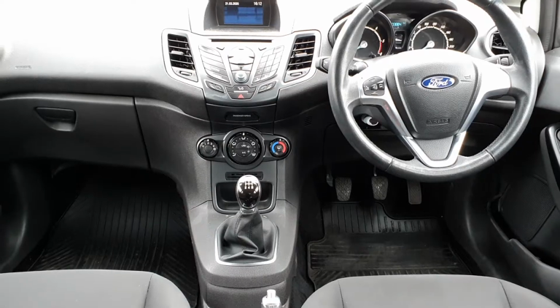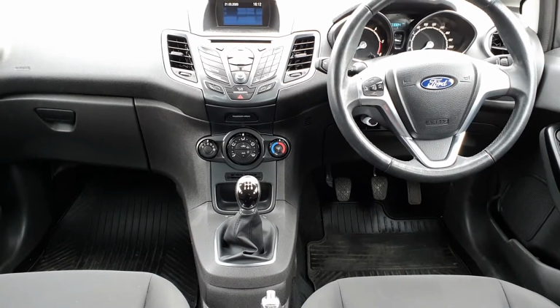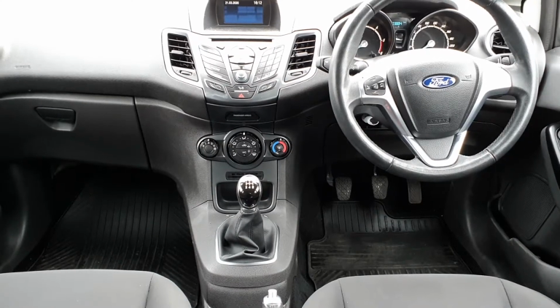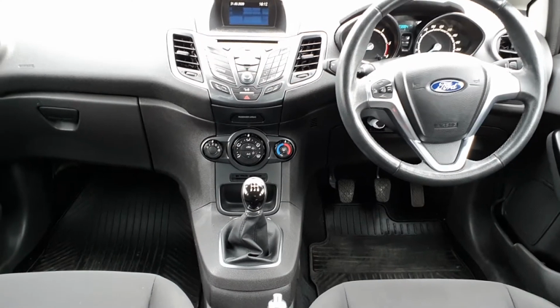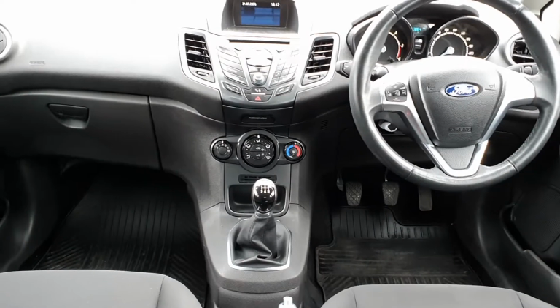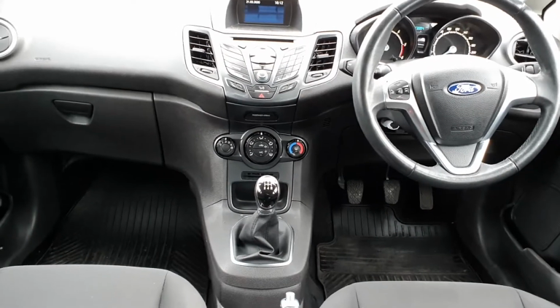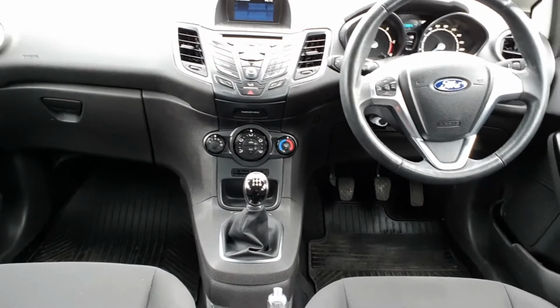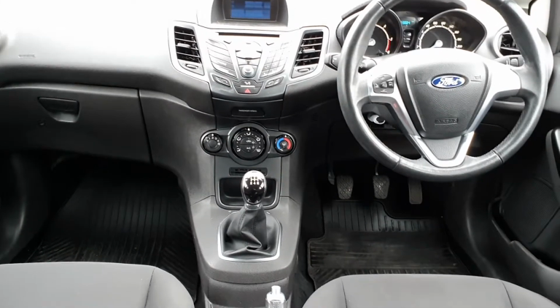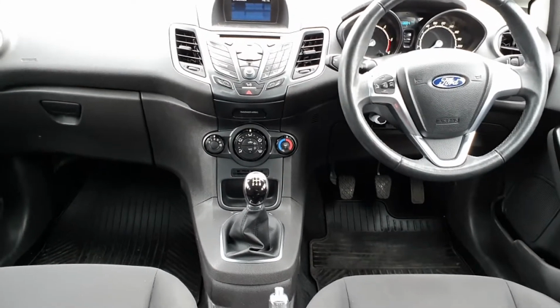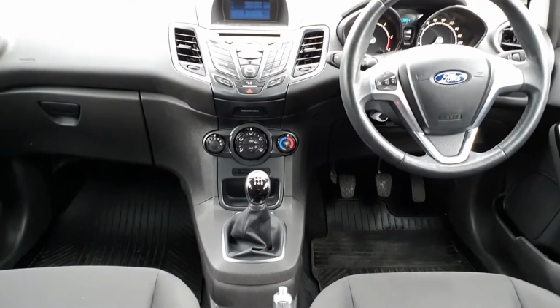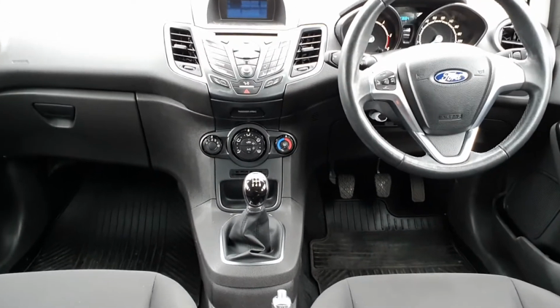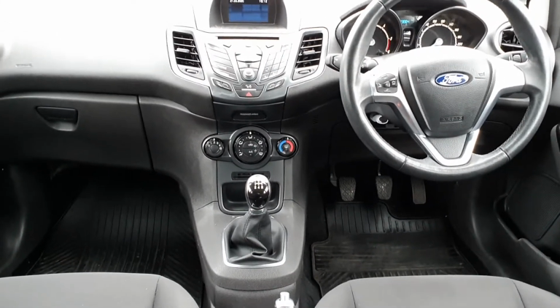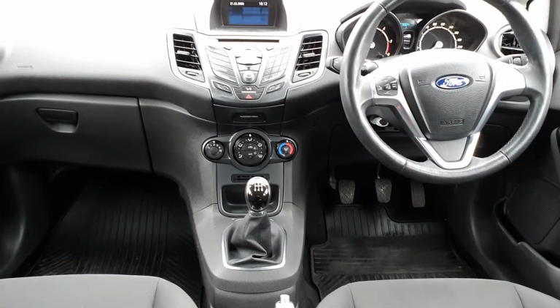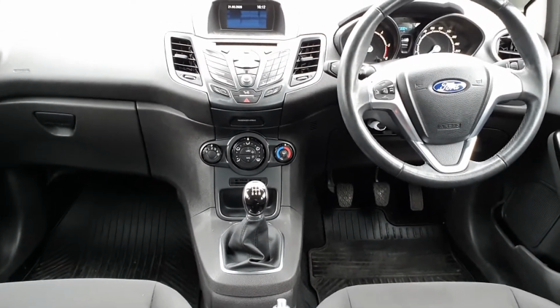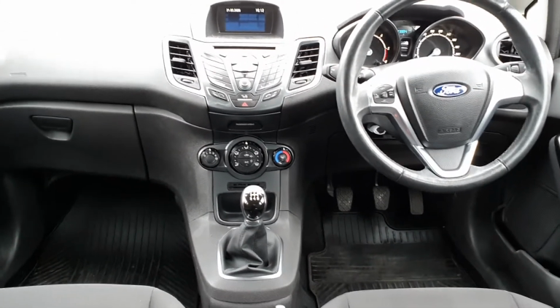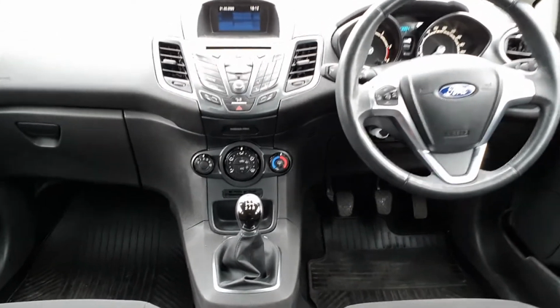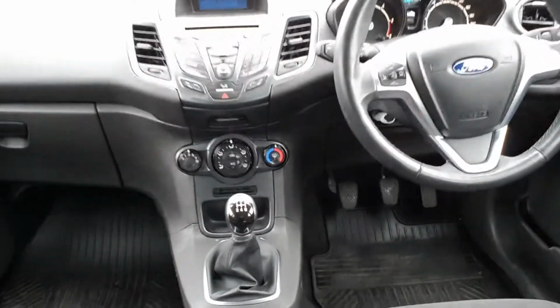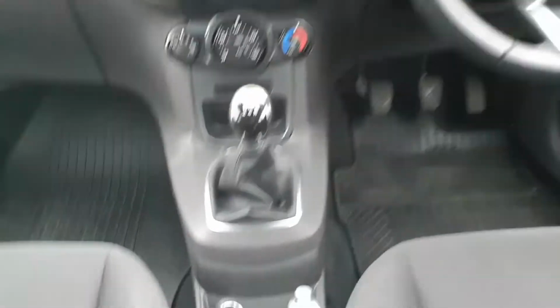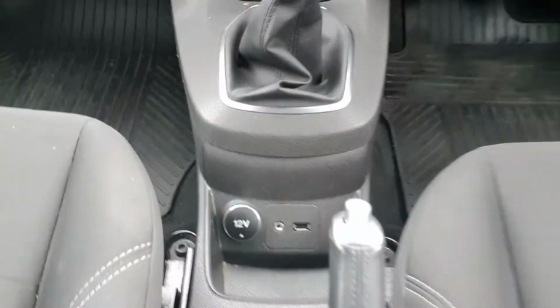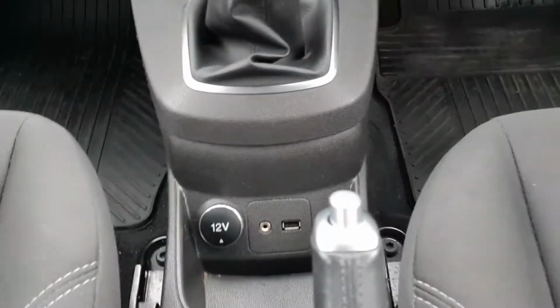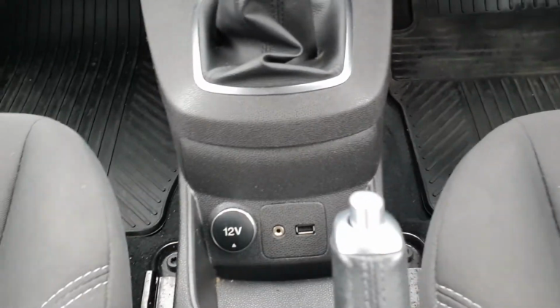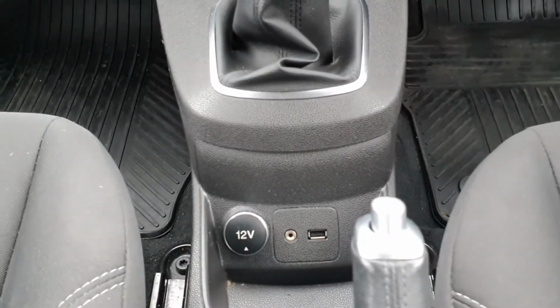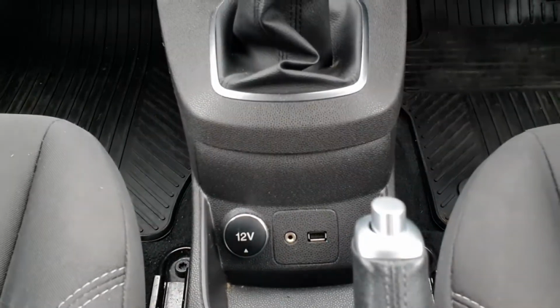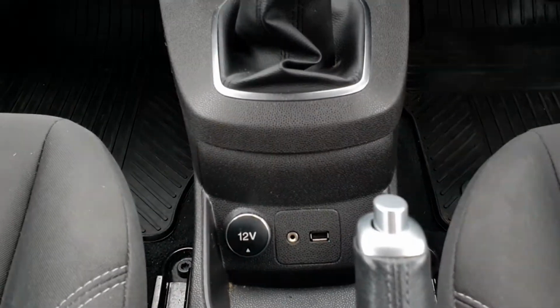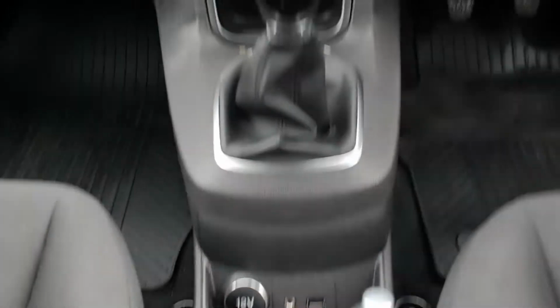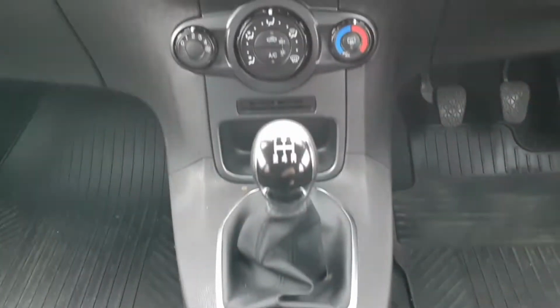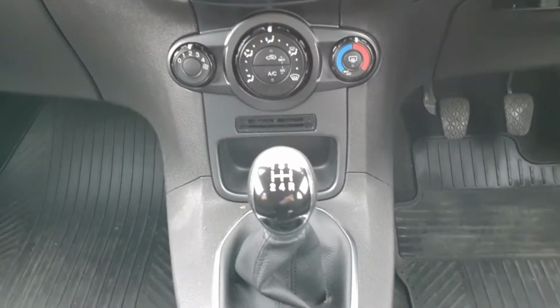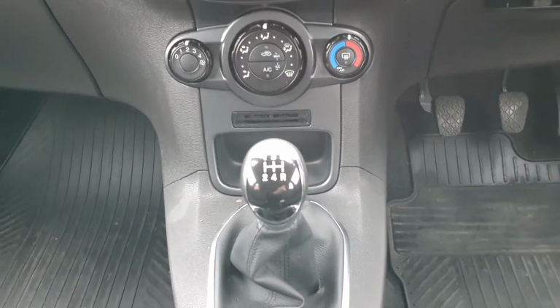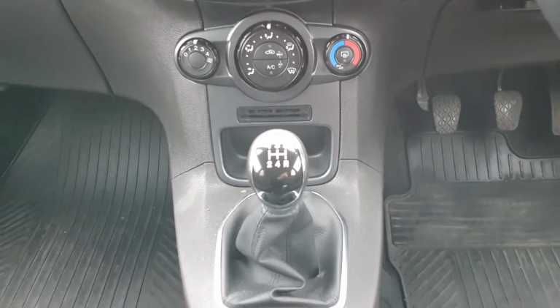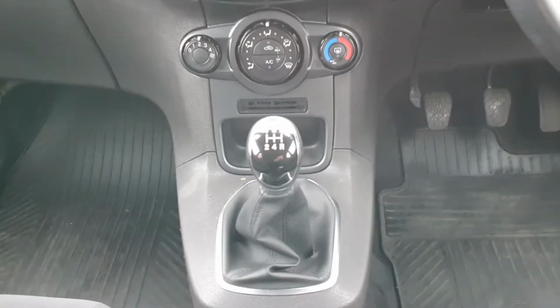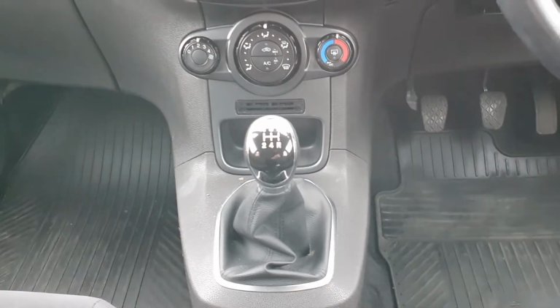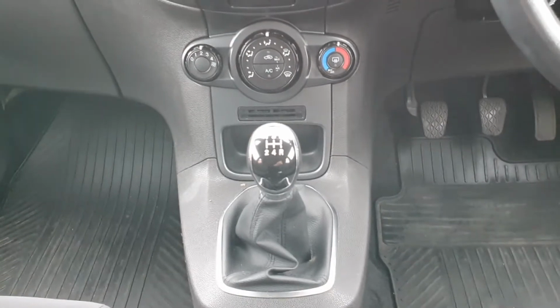The interior of the vehicle is finished in black cloth. It comes equipped with two electric windows, electrically adjustable wing mirrors, 12 volt and USB port. This vehicle is a 5 speed manual diesel.